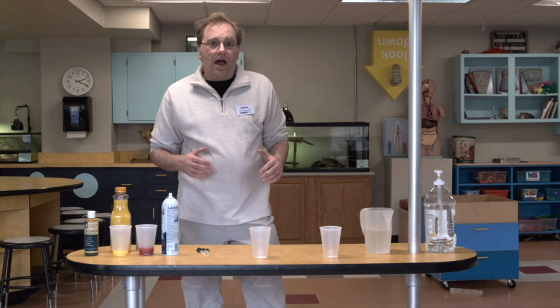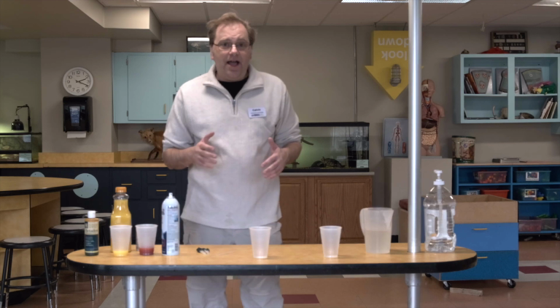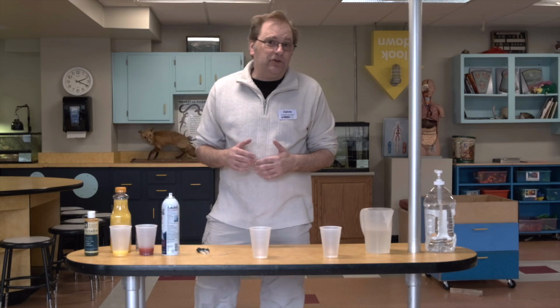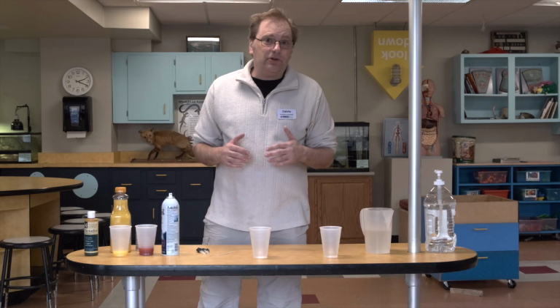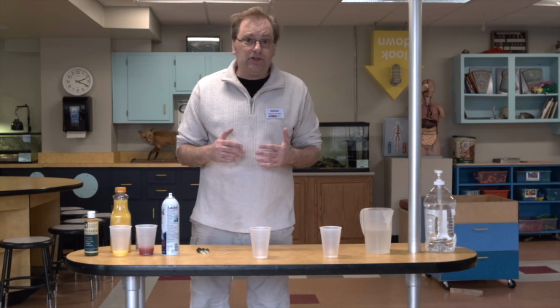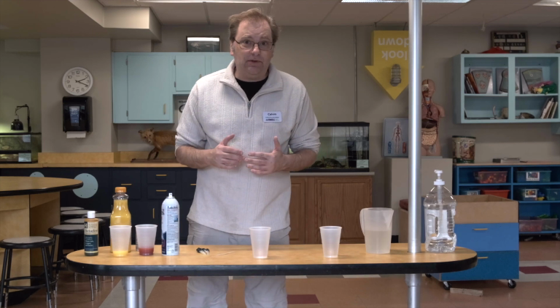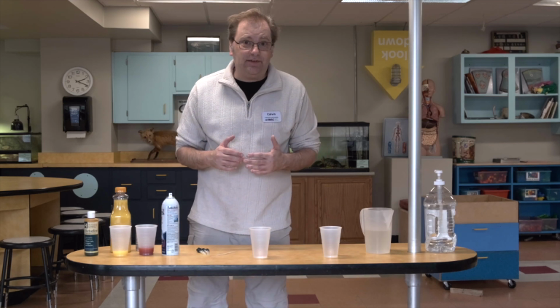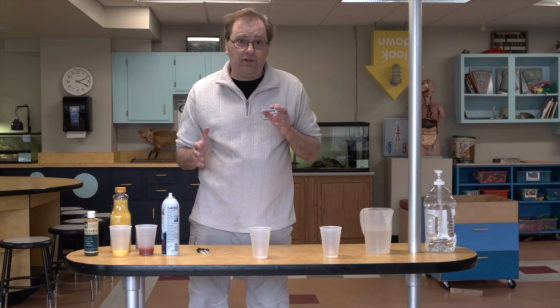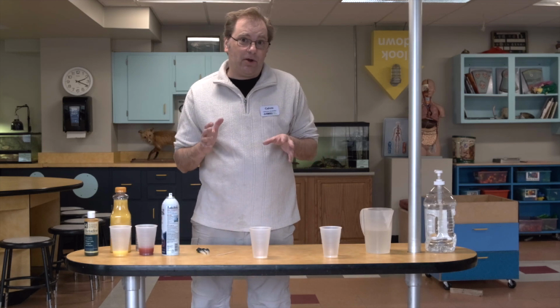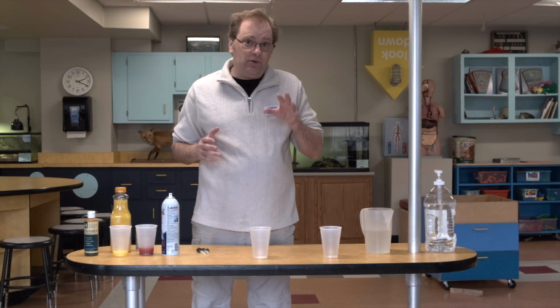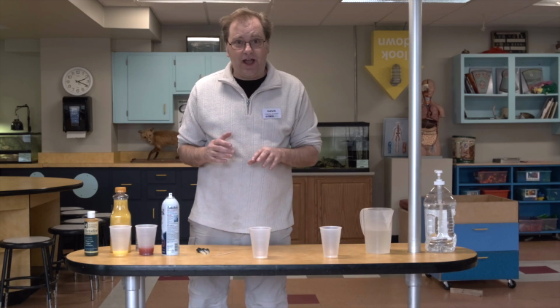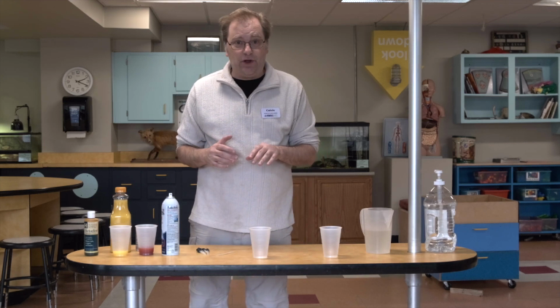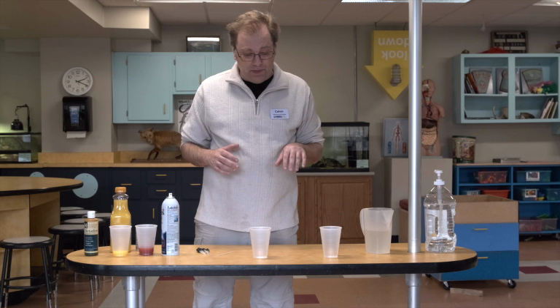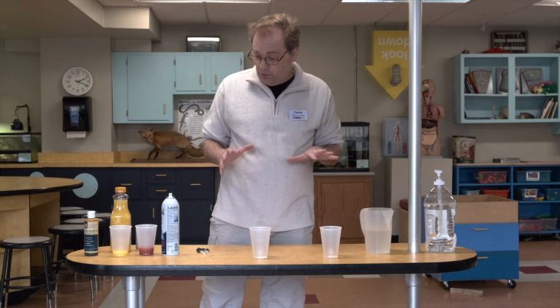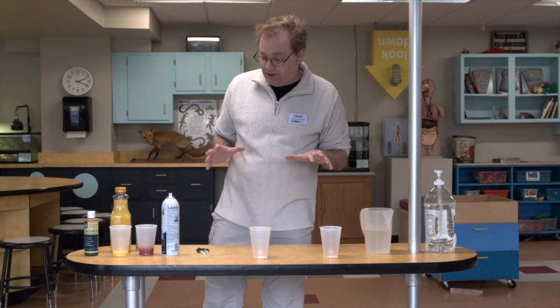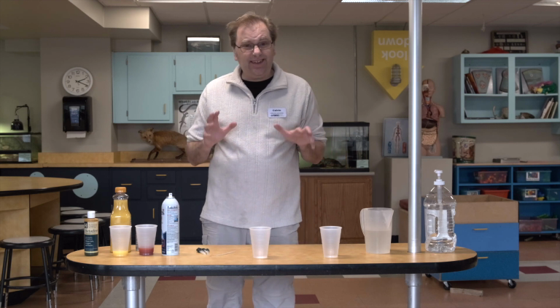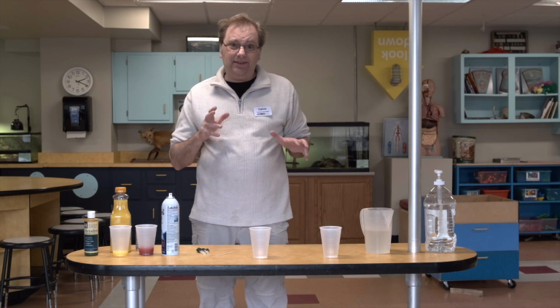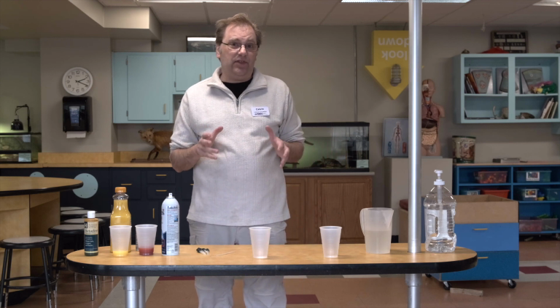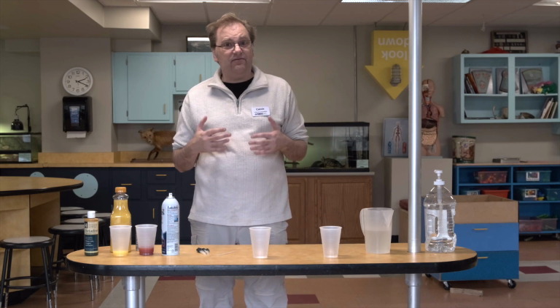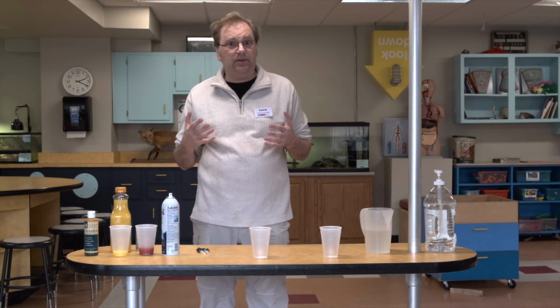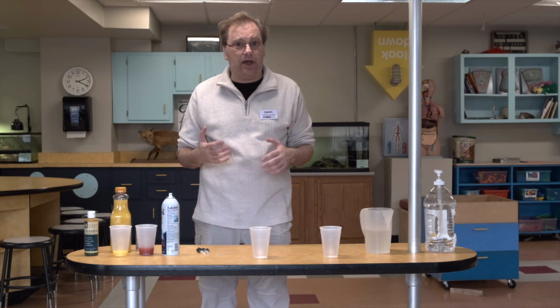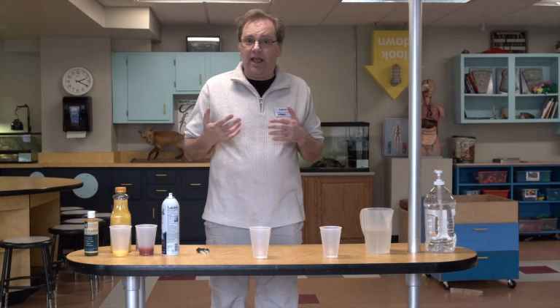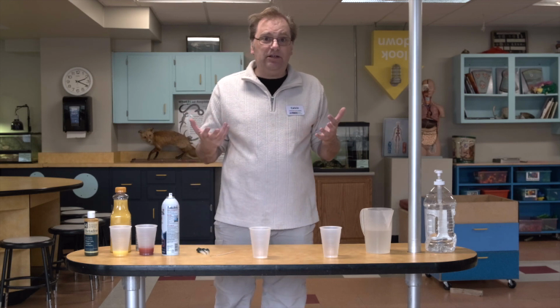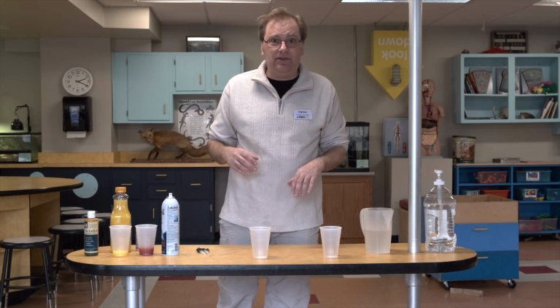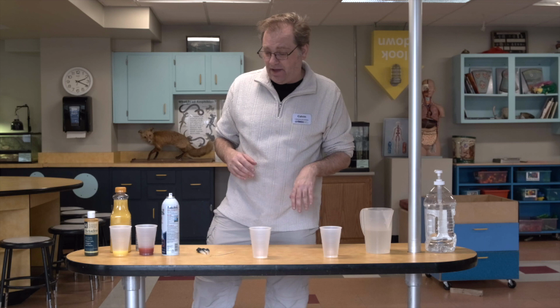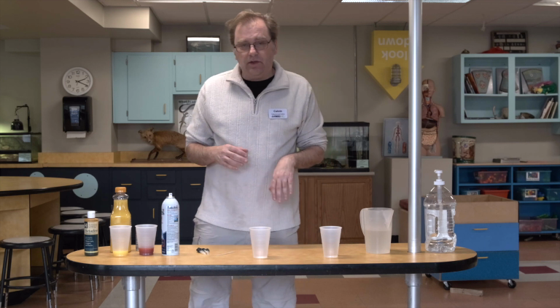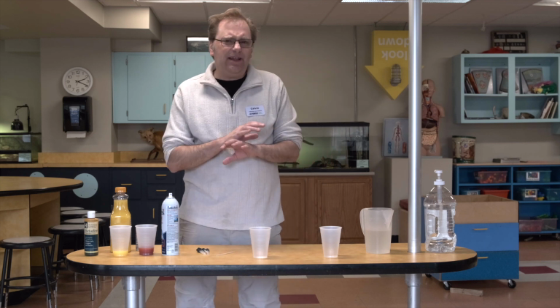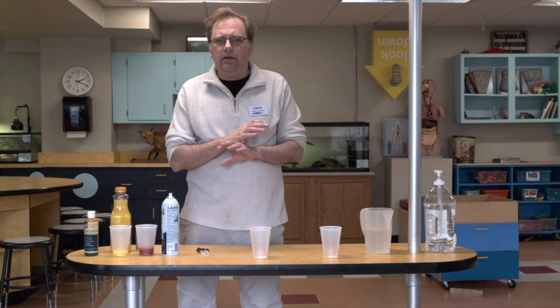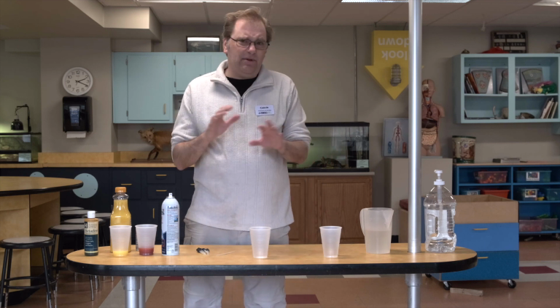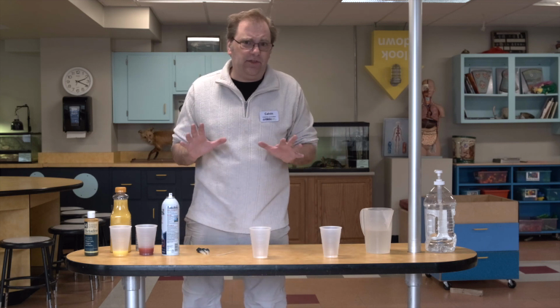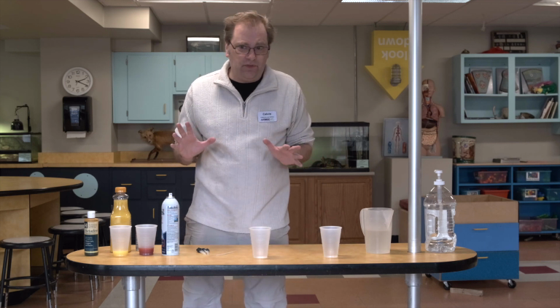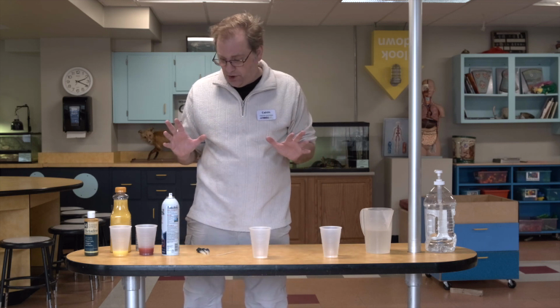Hi, Dr. Yu here at the Rochester Museum and Science Center for another experiment that you can try at home. This one is for testing to see if things have vitamin C or not and how much vitamin C they have. You can test pretty much anything with this experiment.